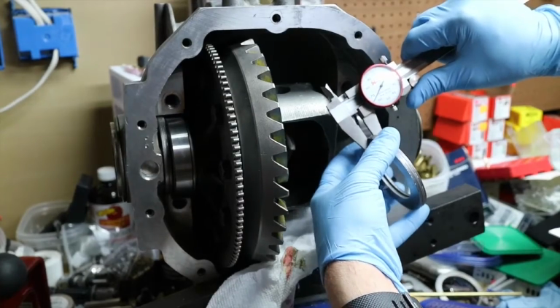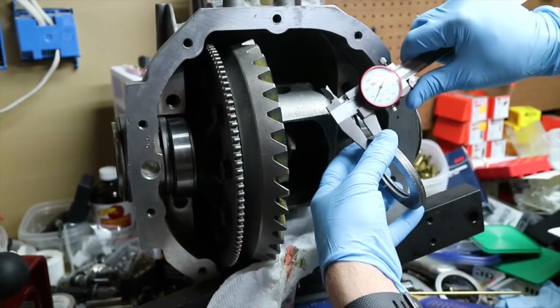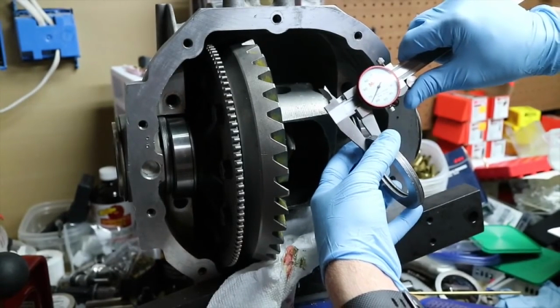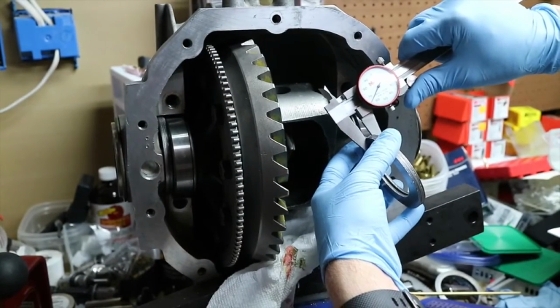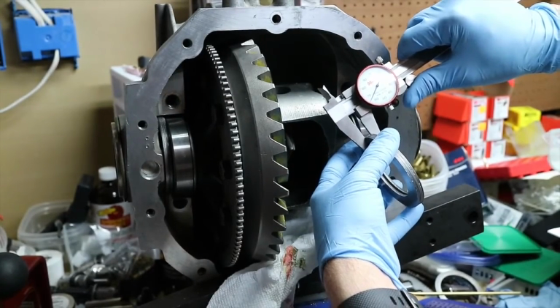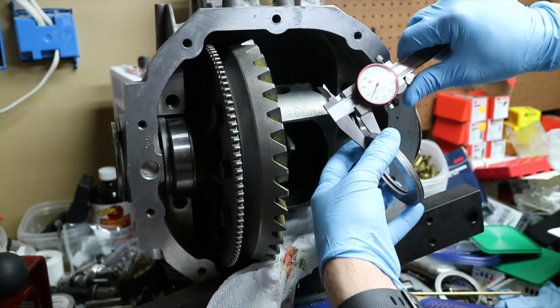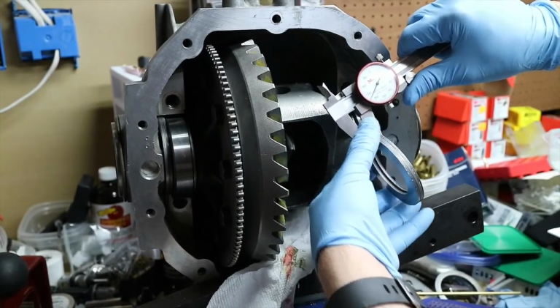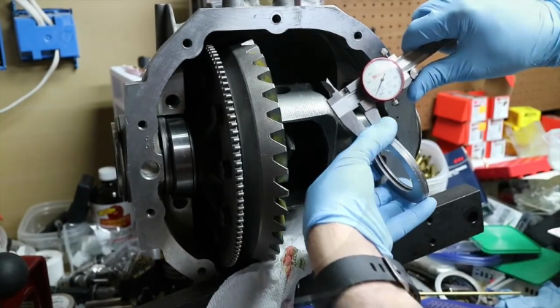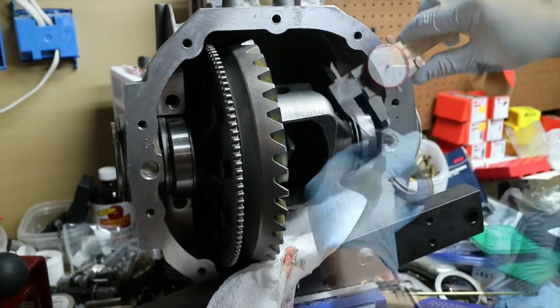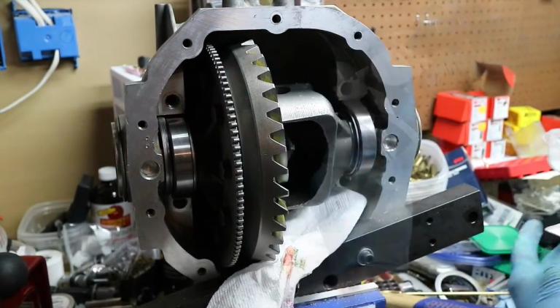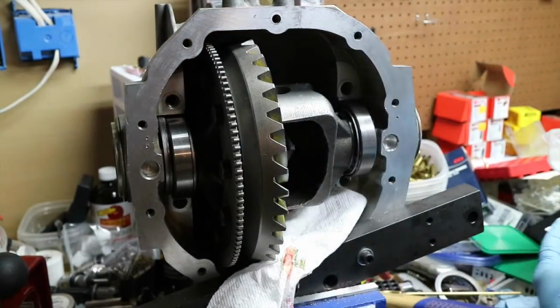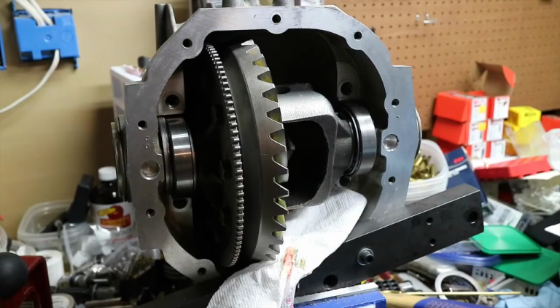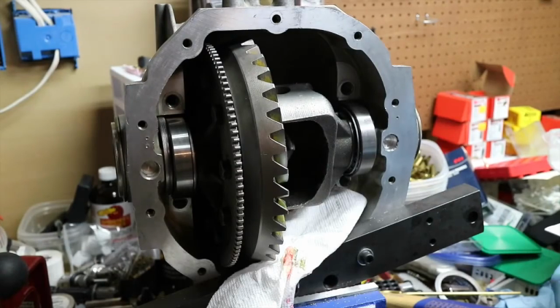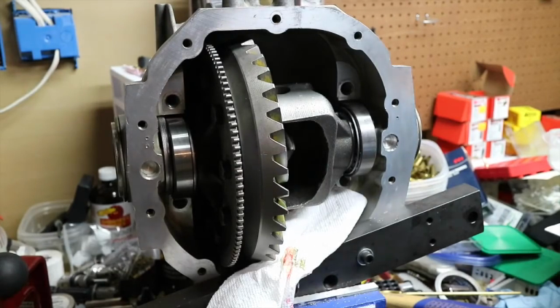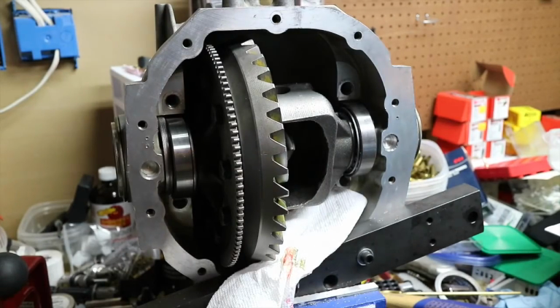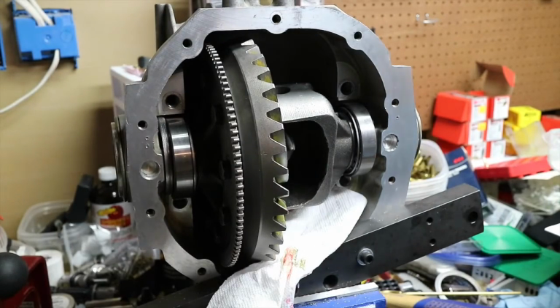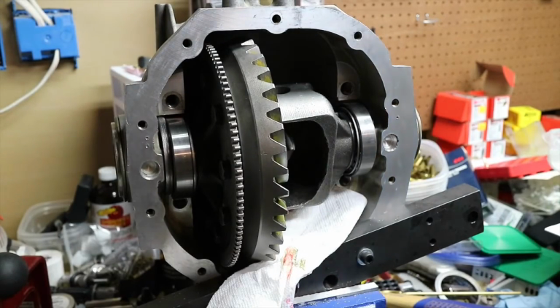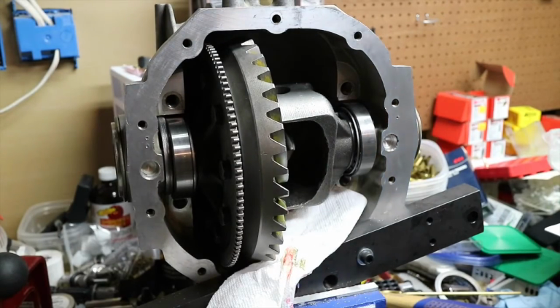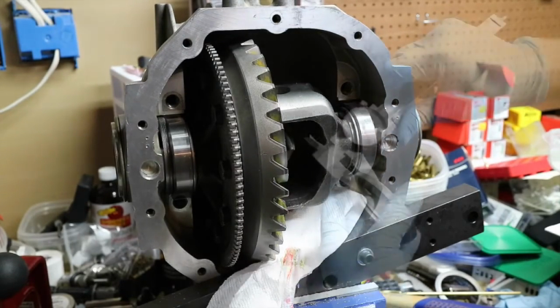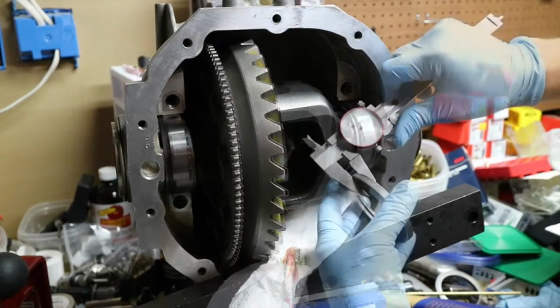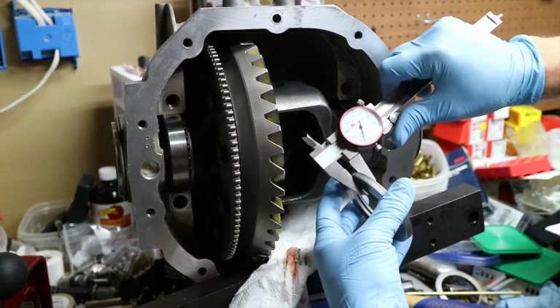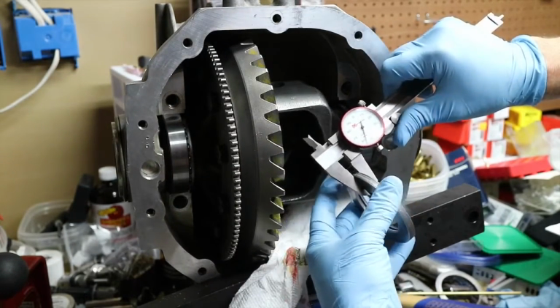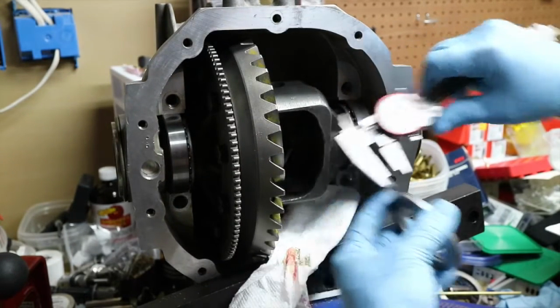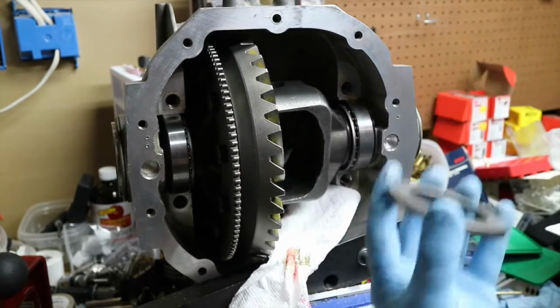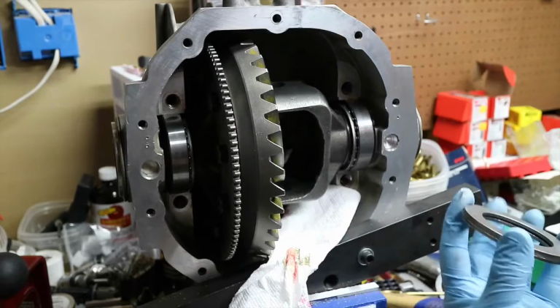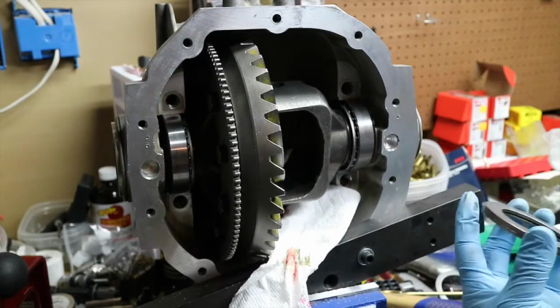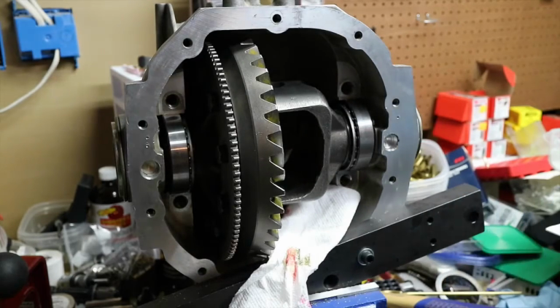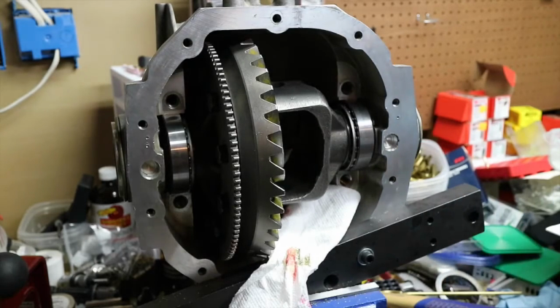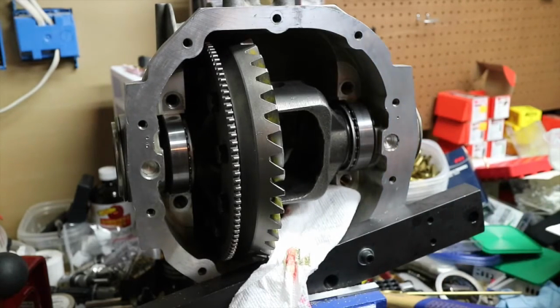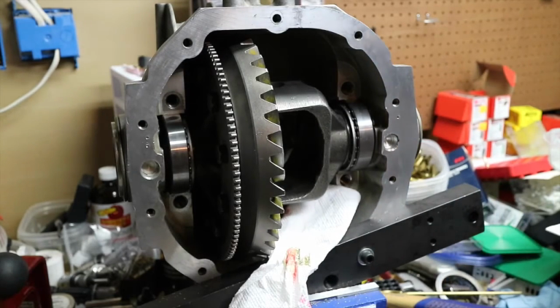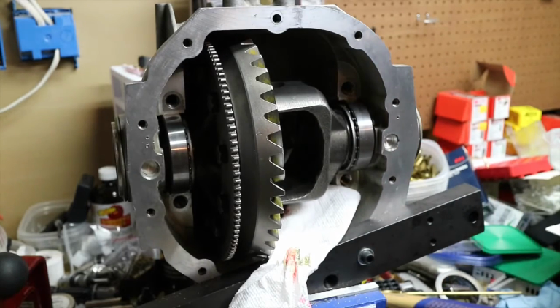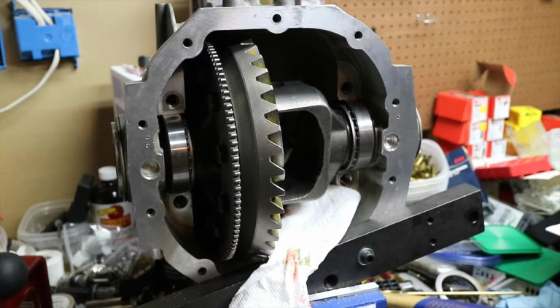We're at .265, so we'll put the right ones over here to my right. .255 on the left.